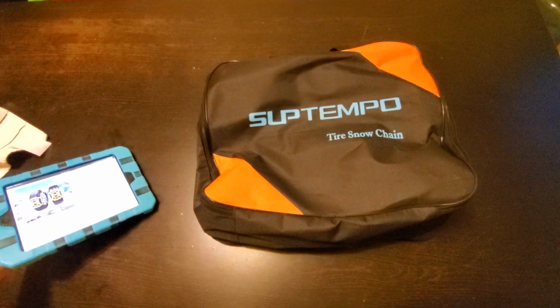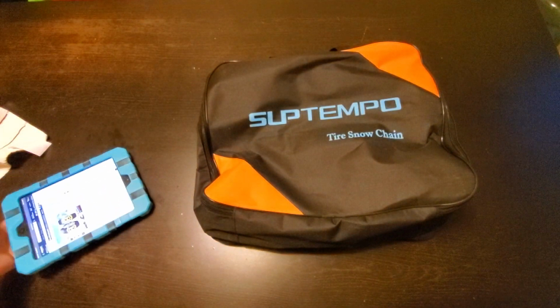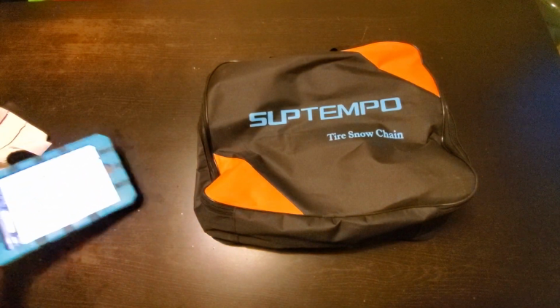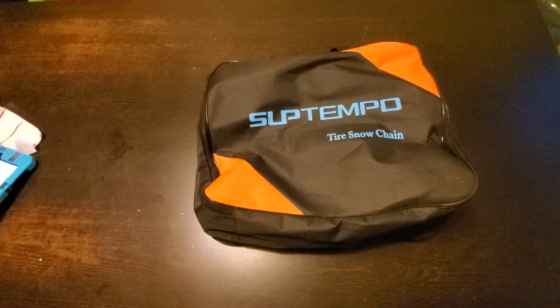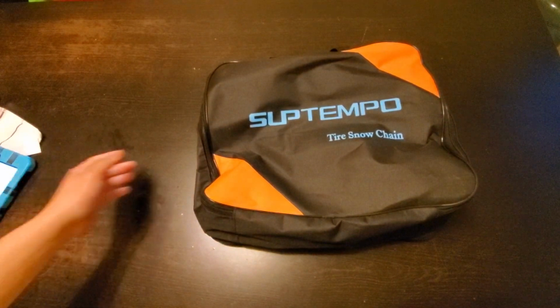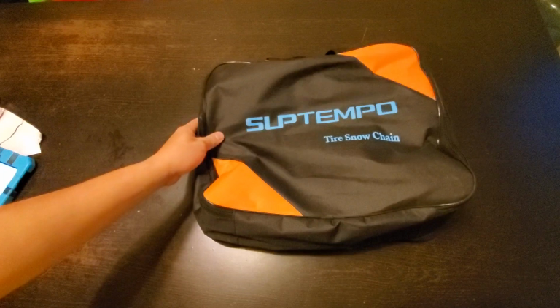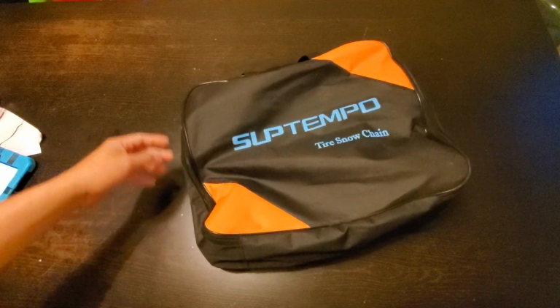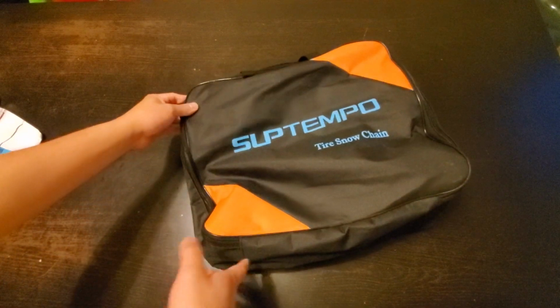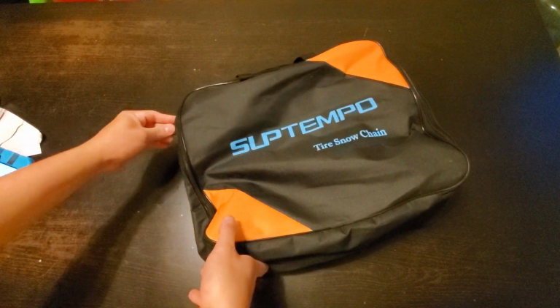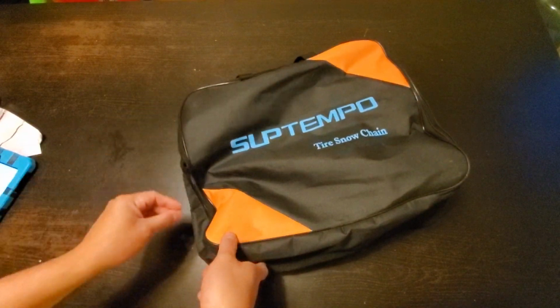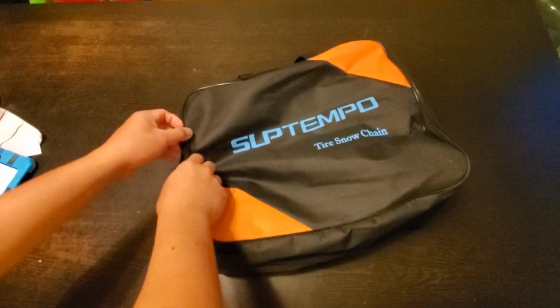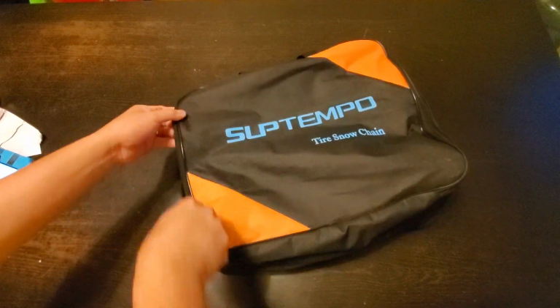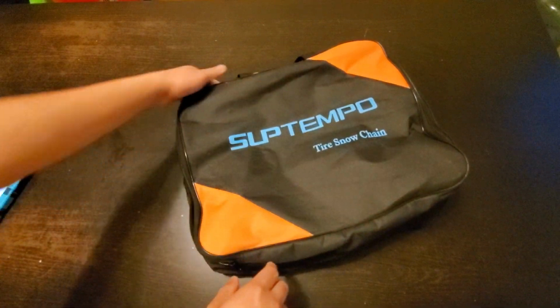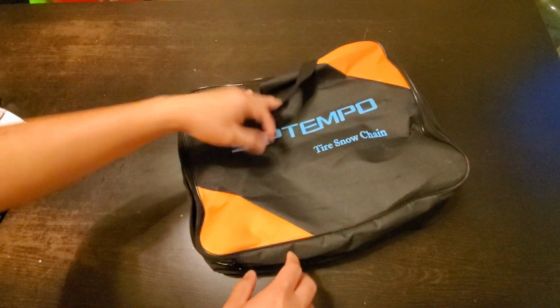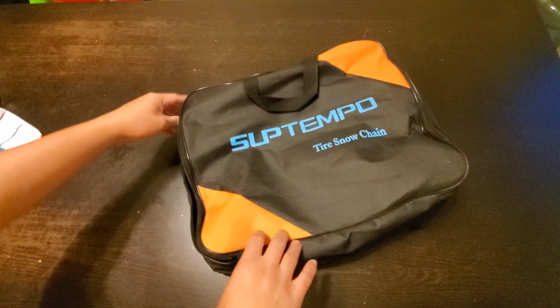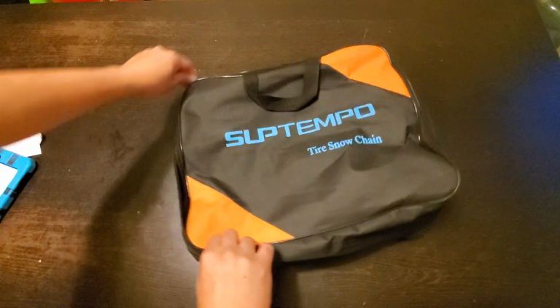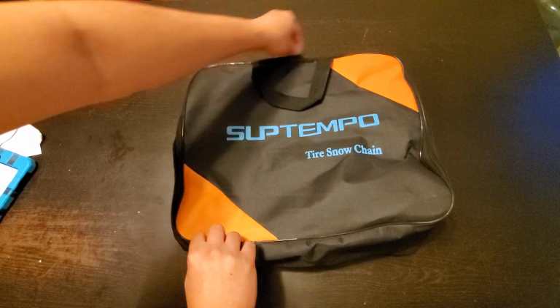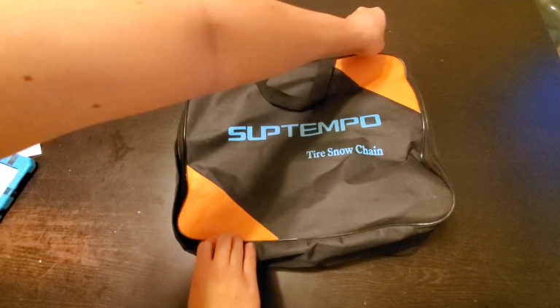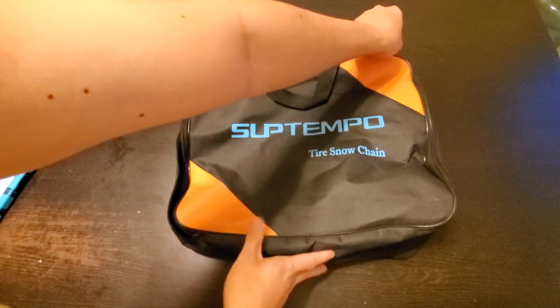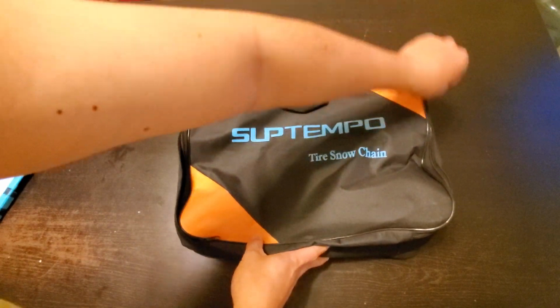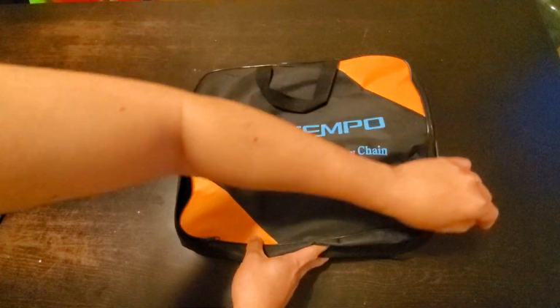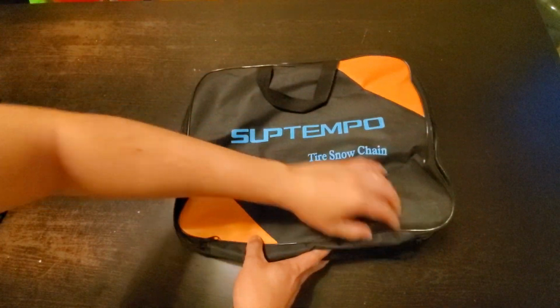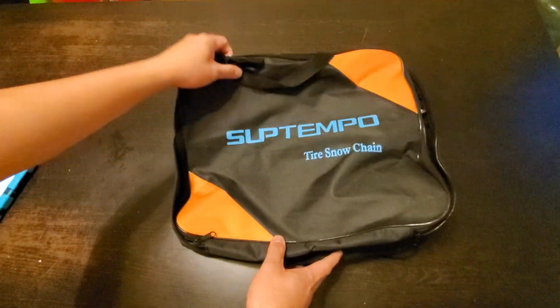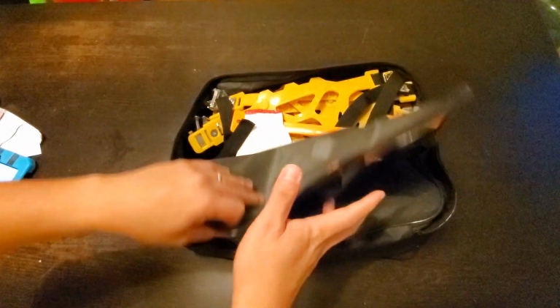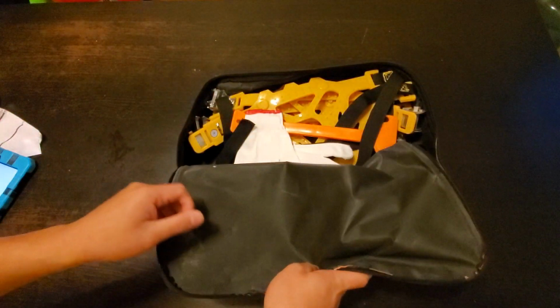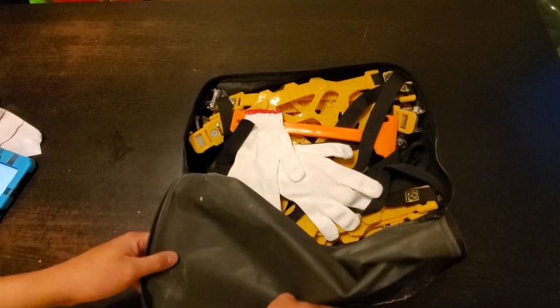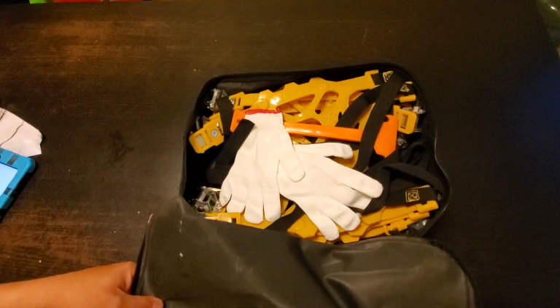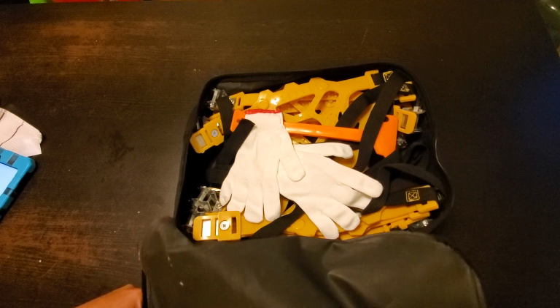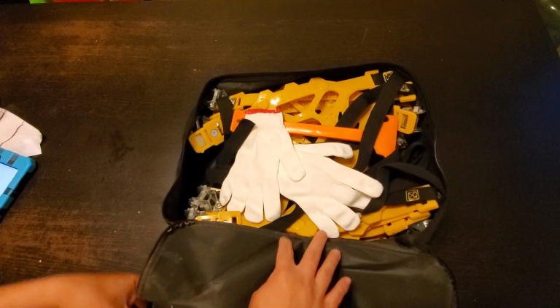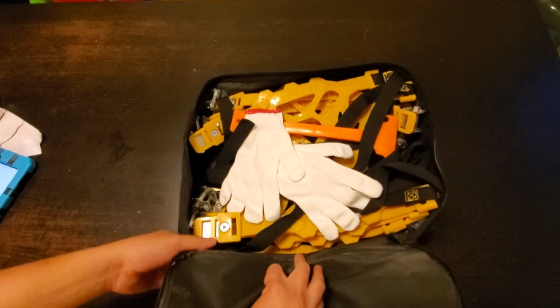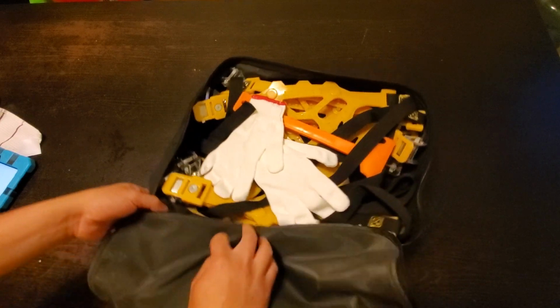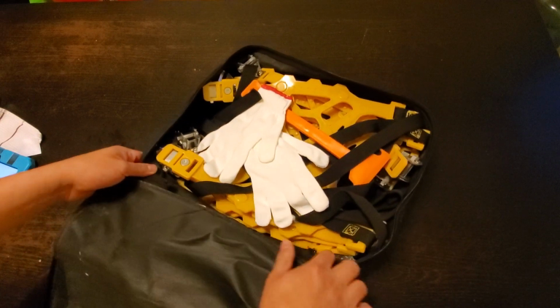All right, so this is it right here. I'm doing a trip up to the mountains in the winter, so this is what we're doing.